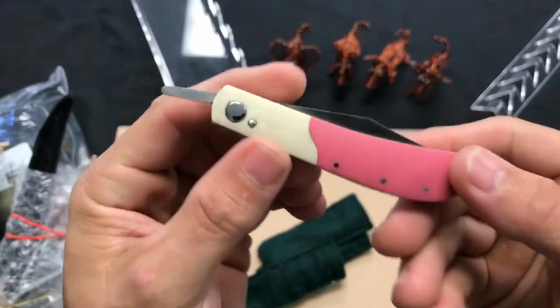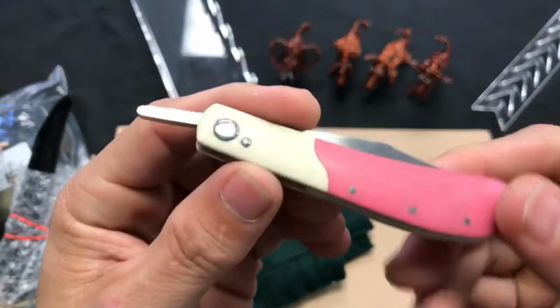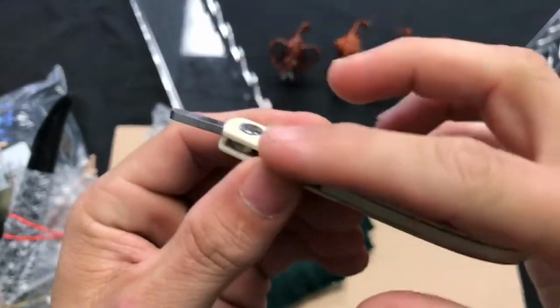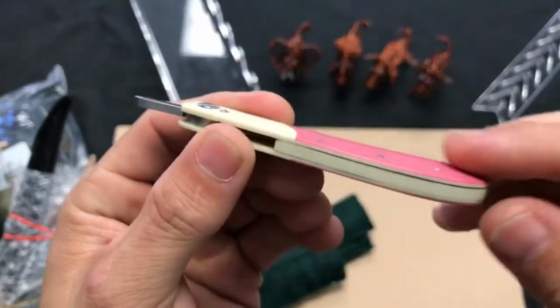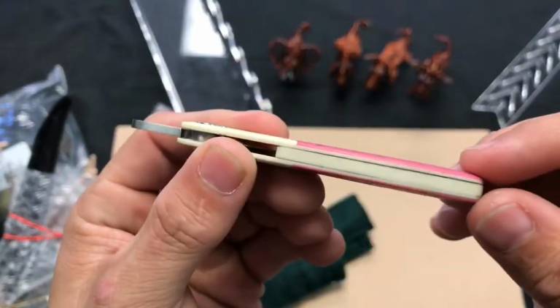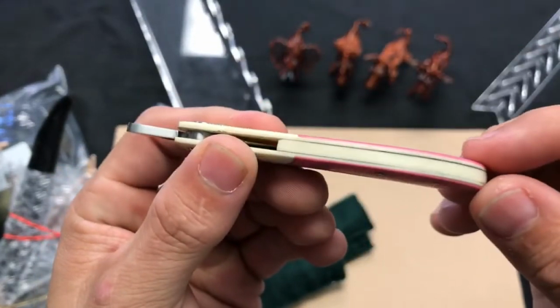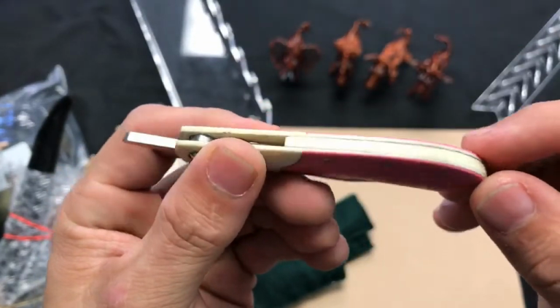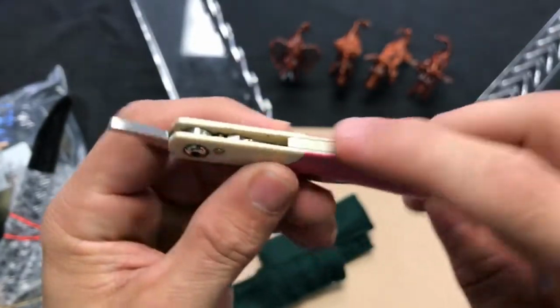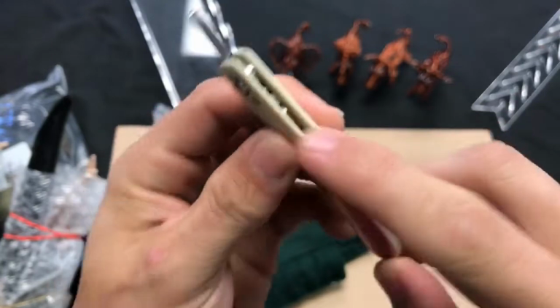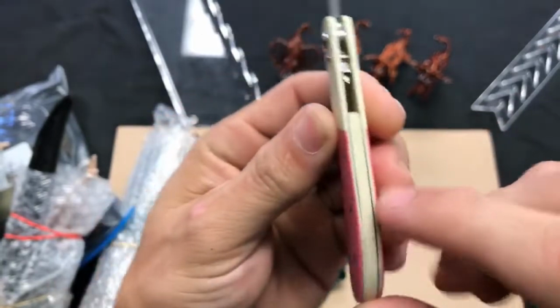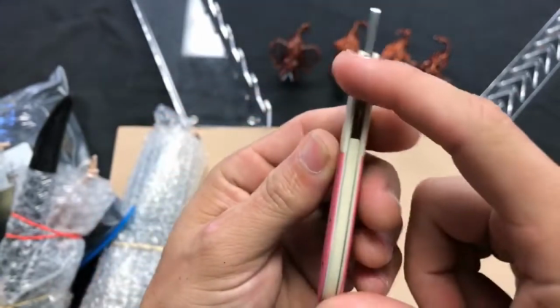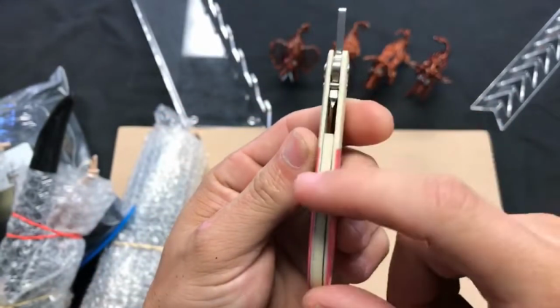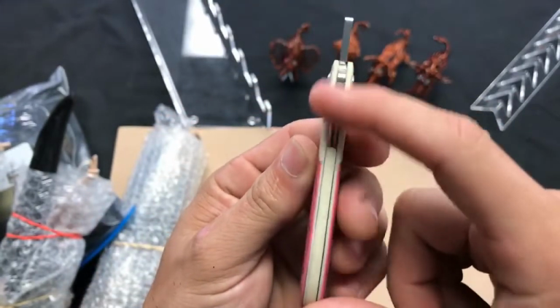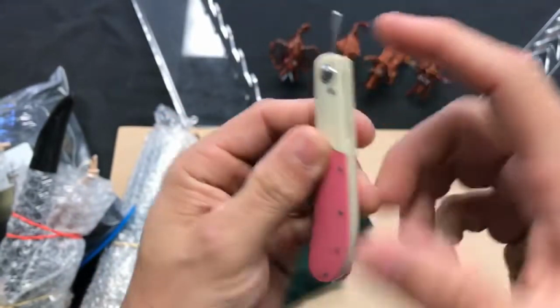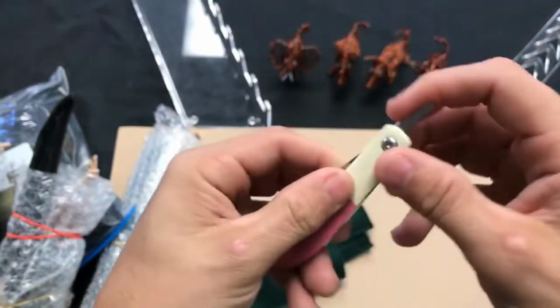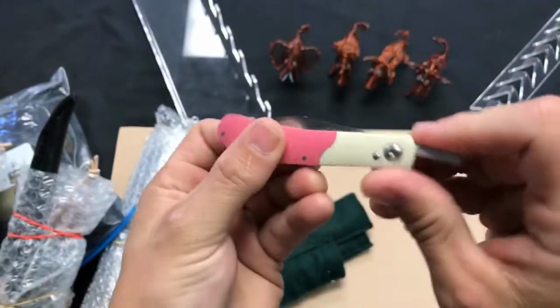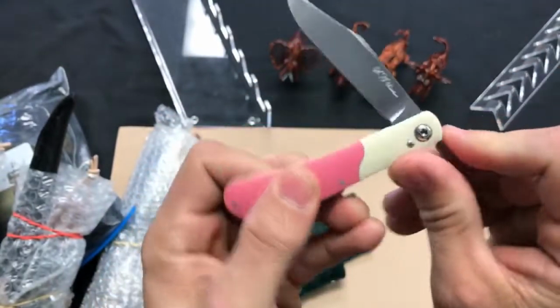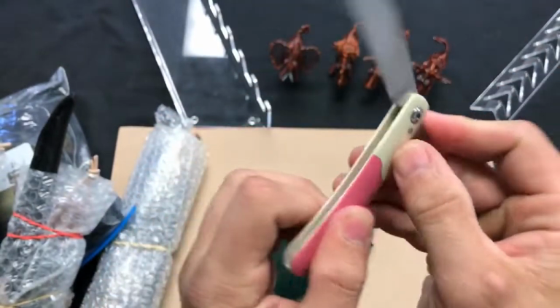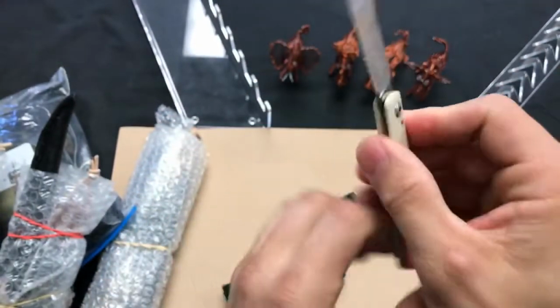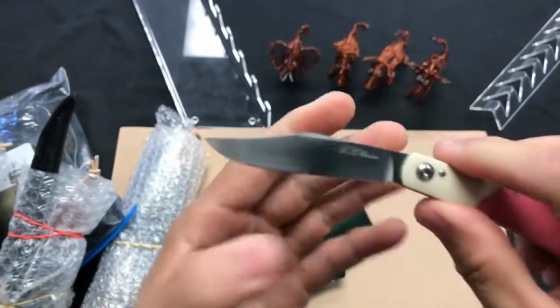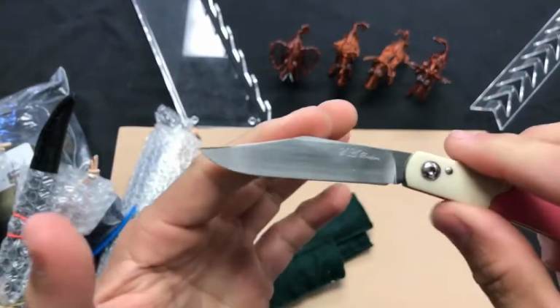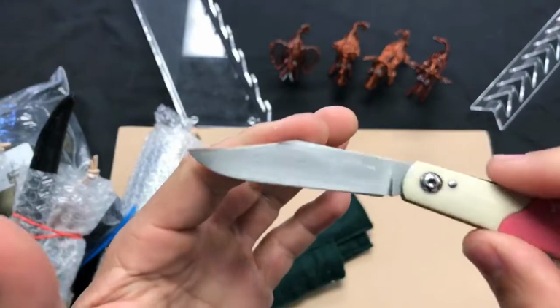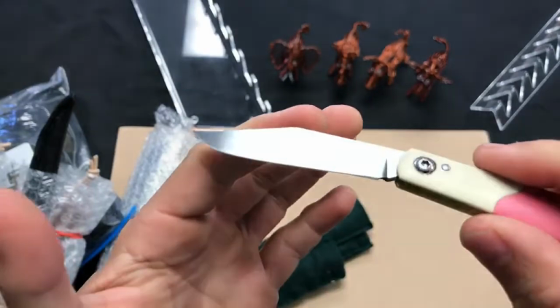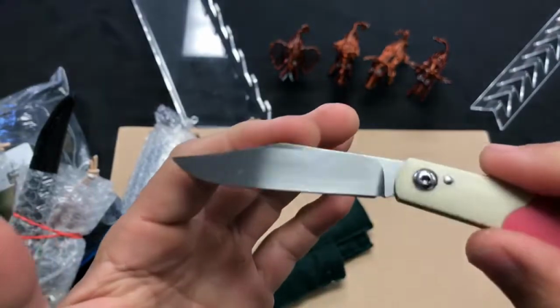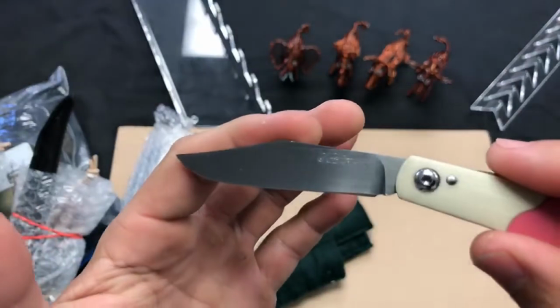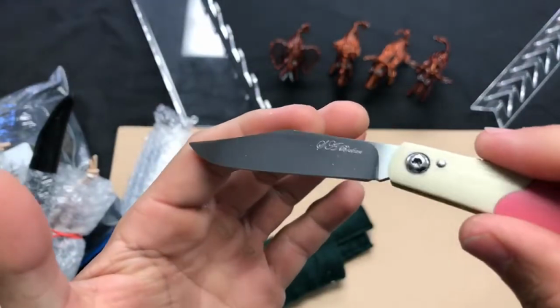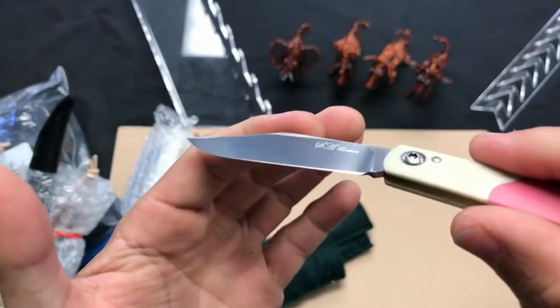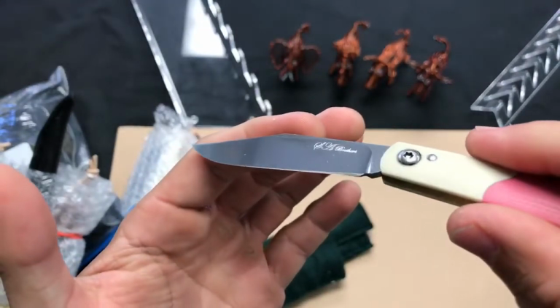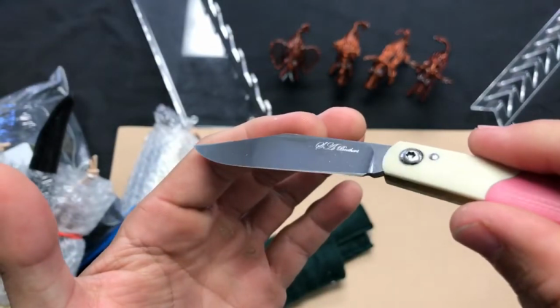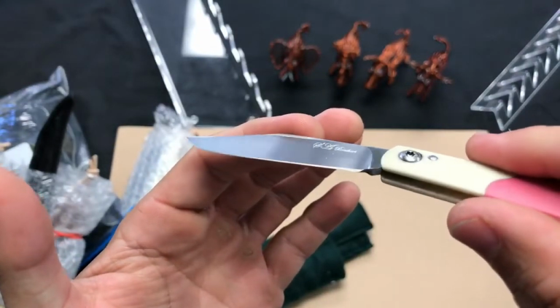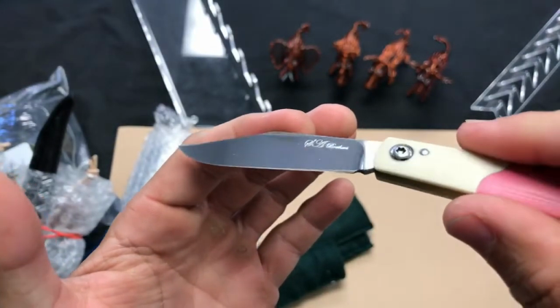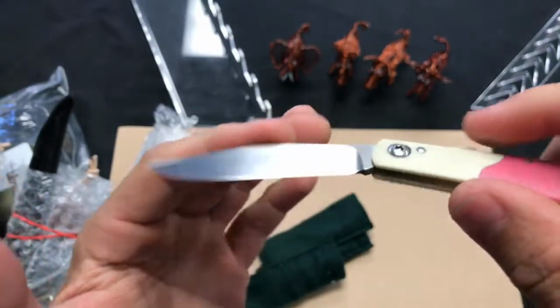He's teaching them contours, he's teaching them how to make liners, he's teaching them grinds. And the best way to do that is on a friction folder.